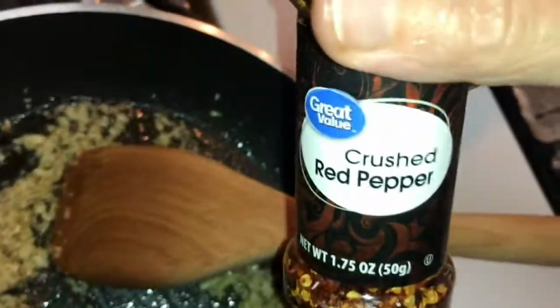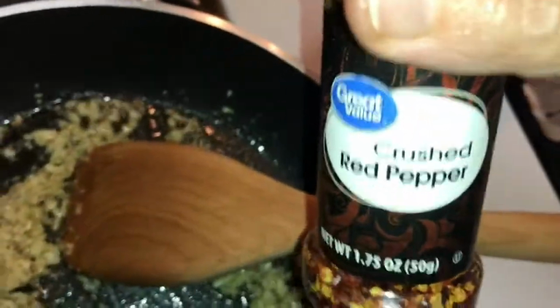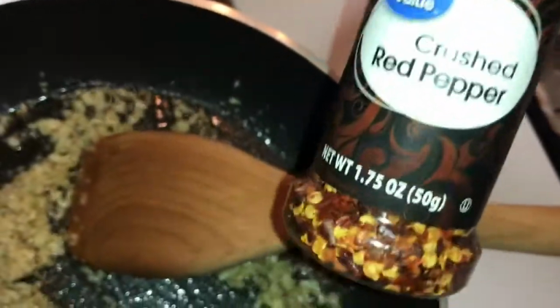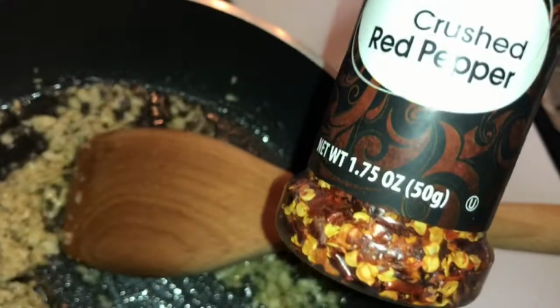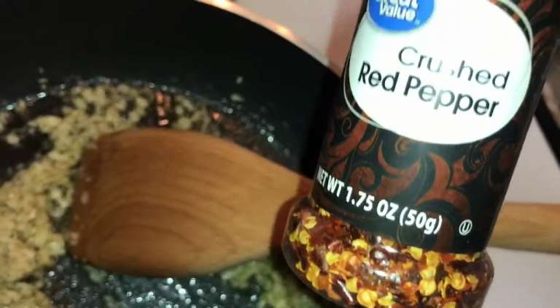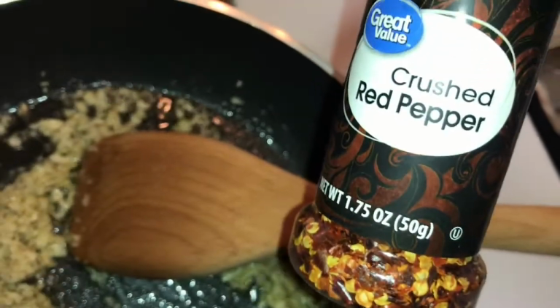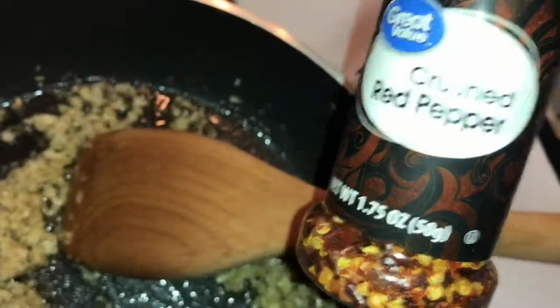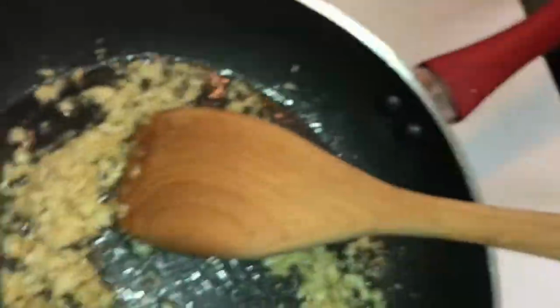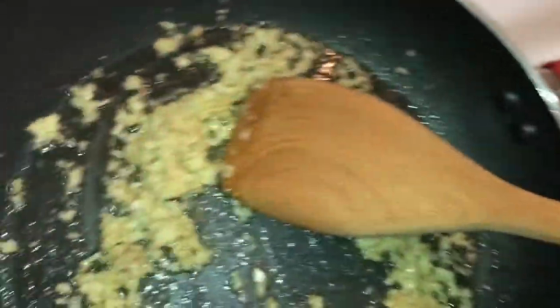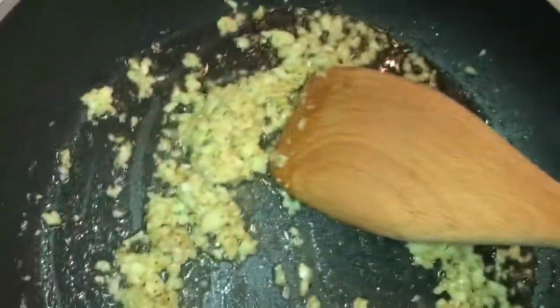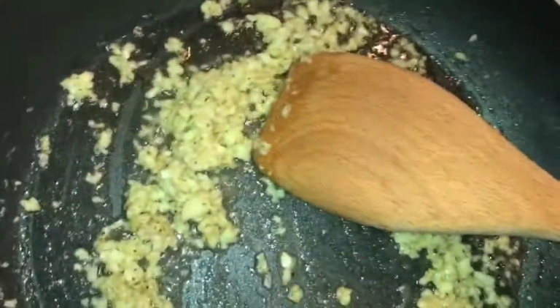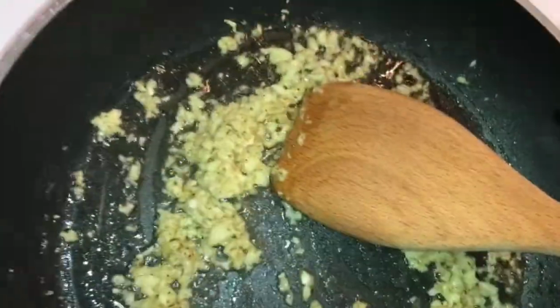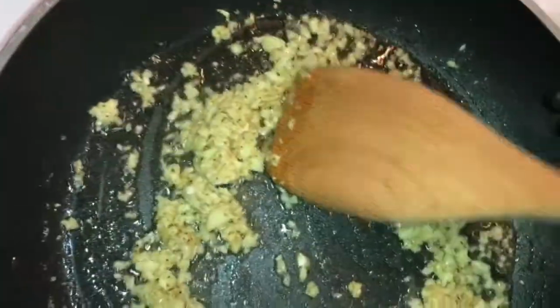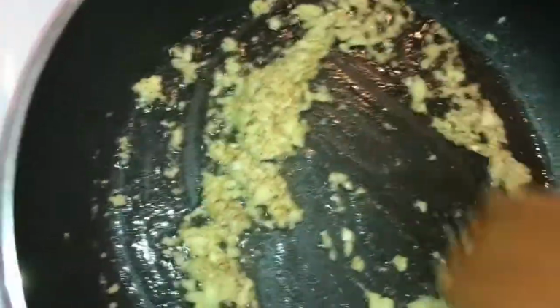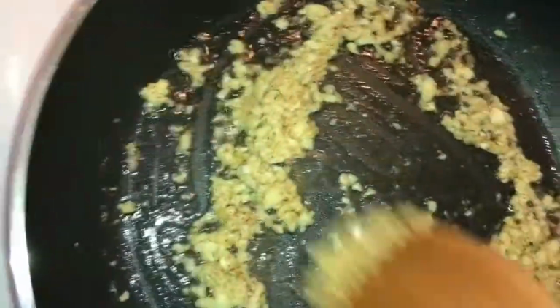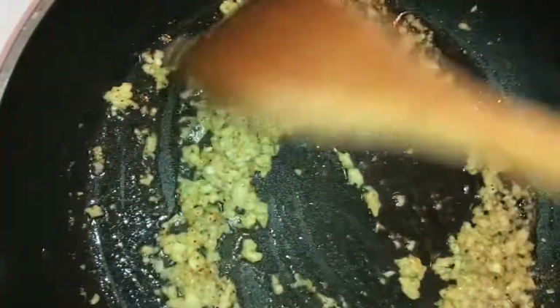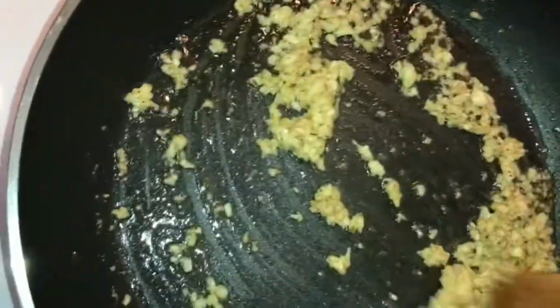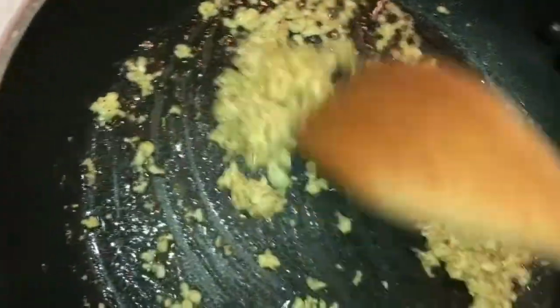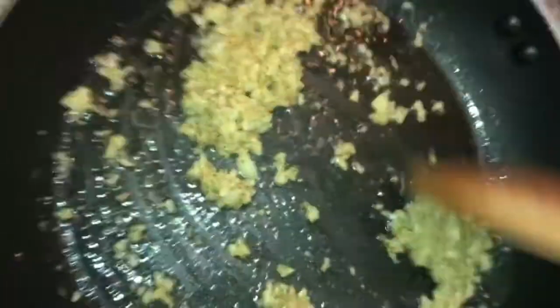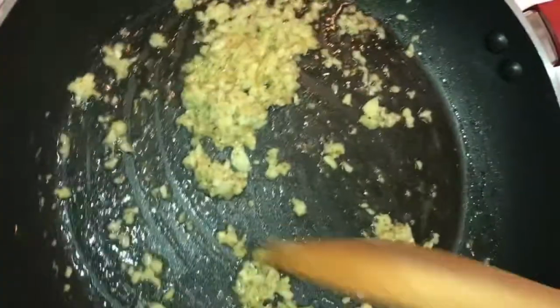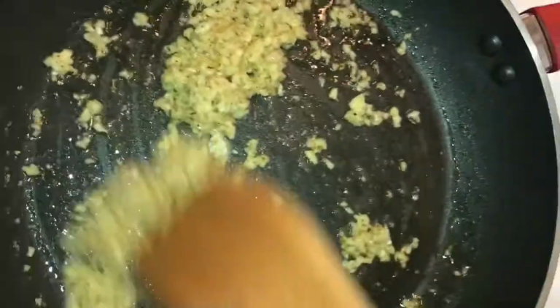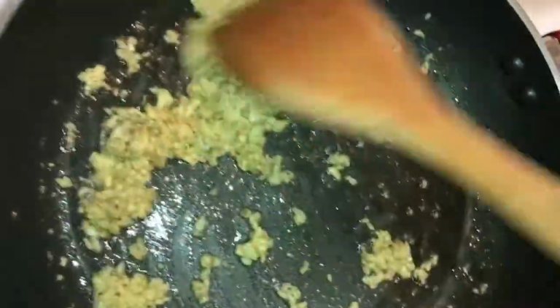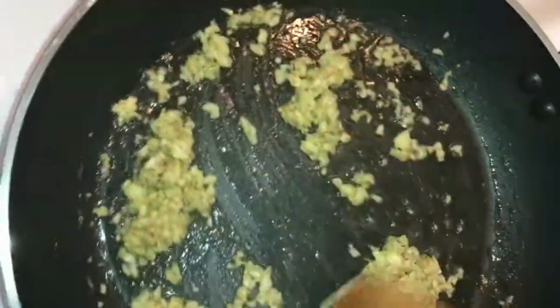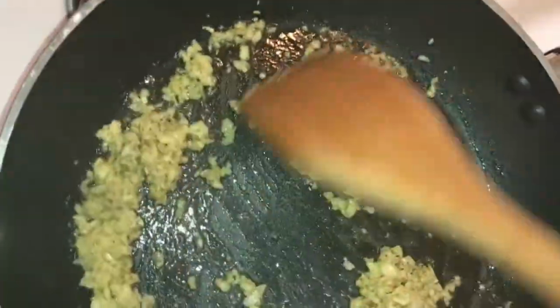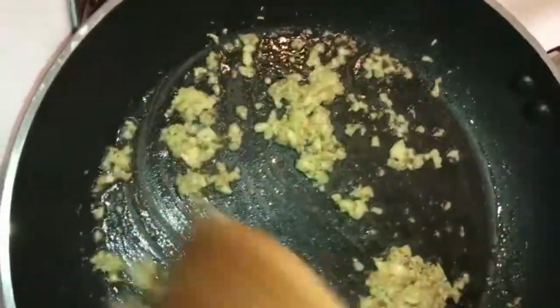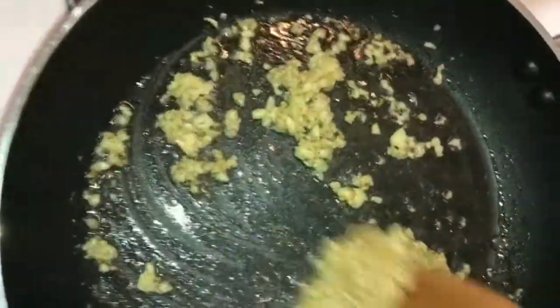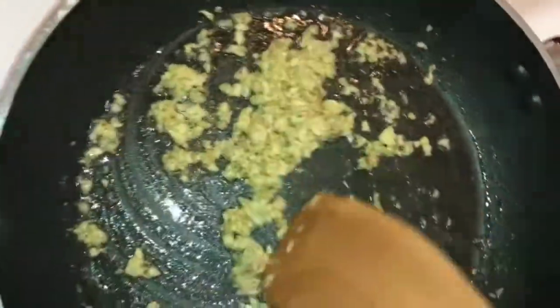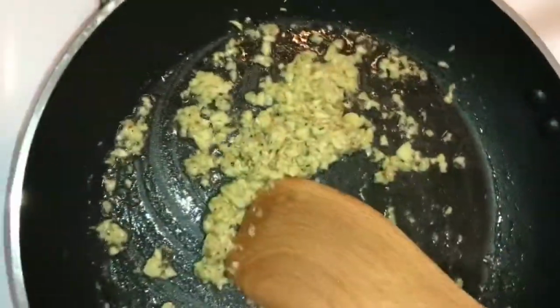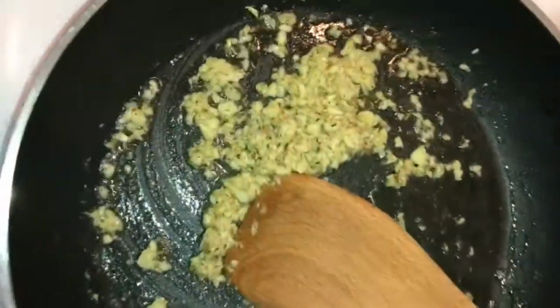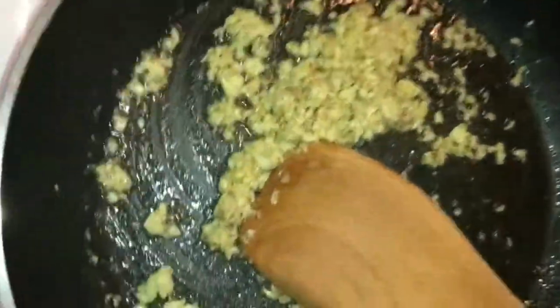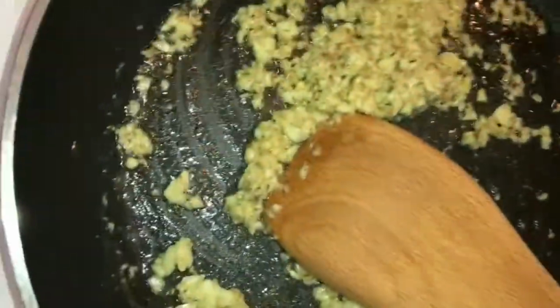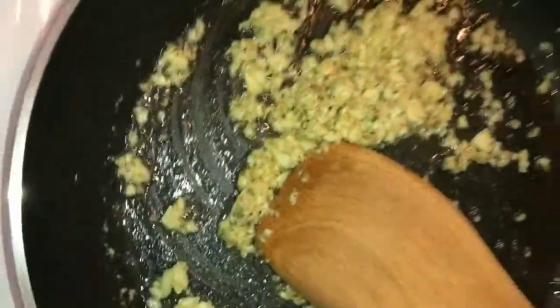You can add crushed red pepper if you like some heat — that's optional. Let the garlic sizzle for a few minutes.